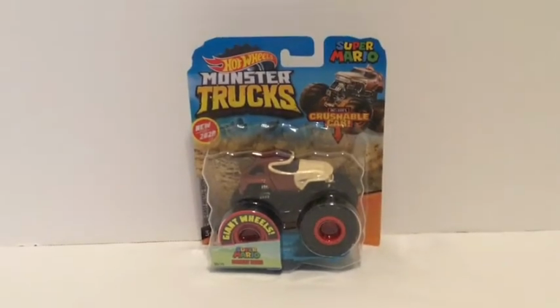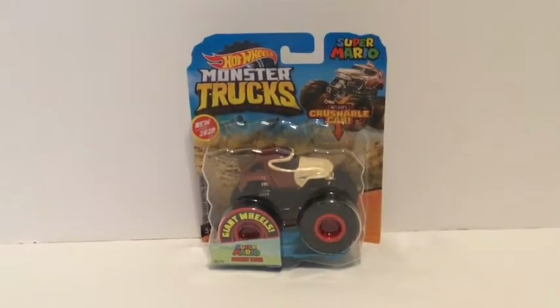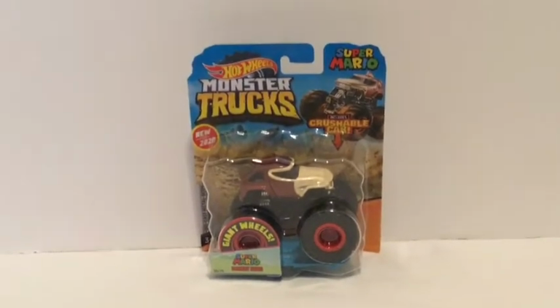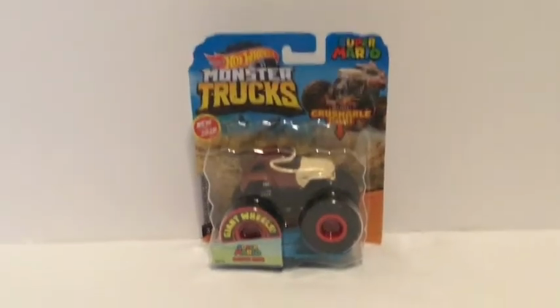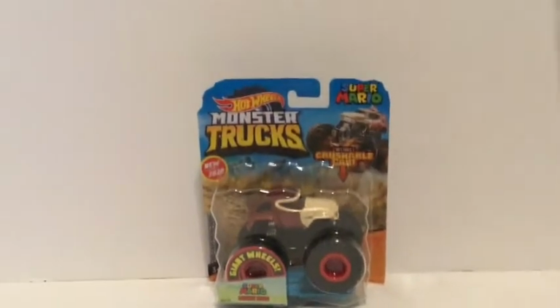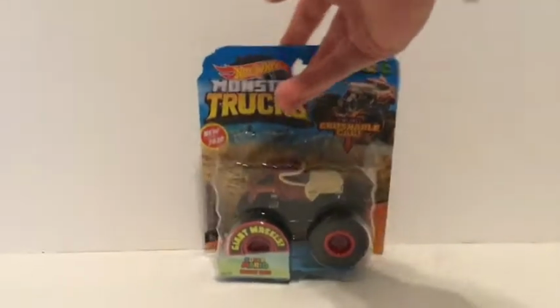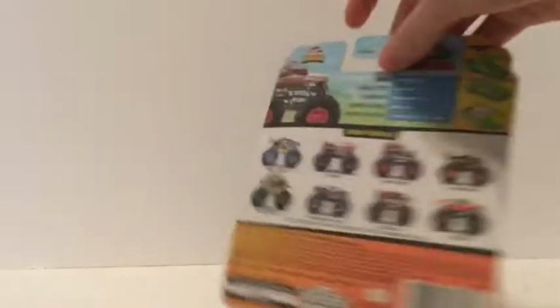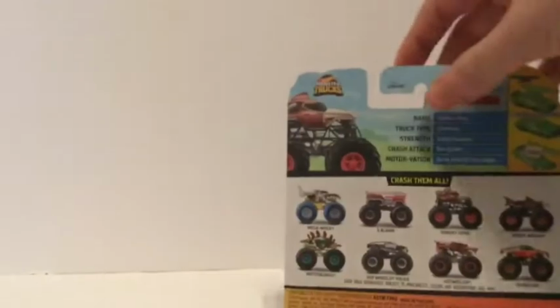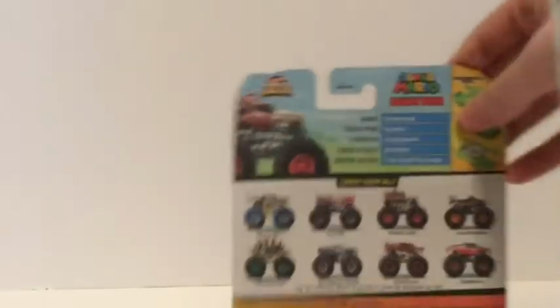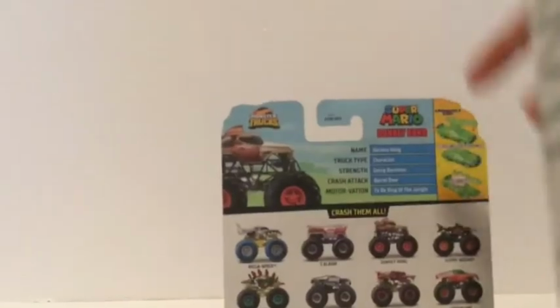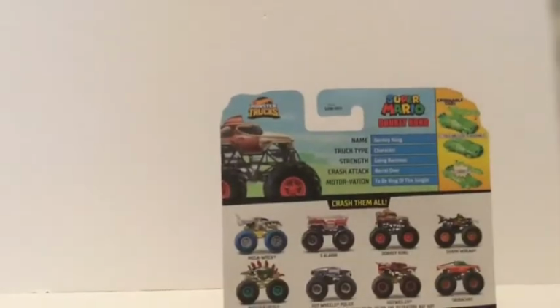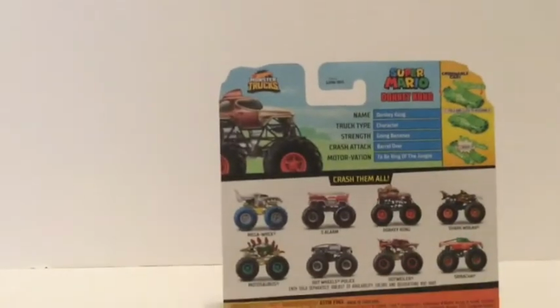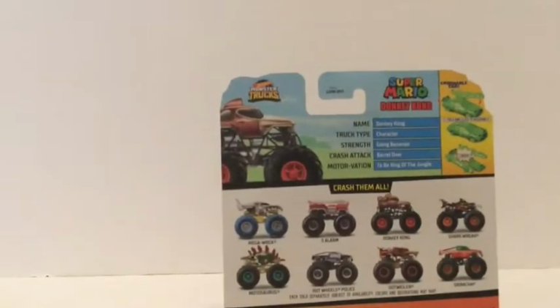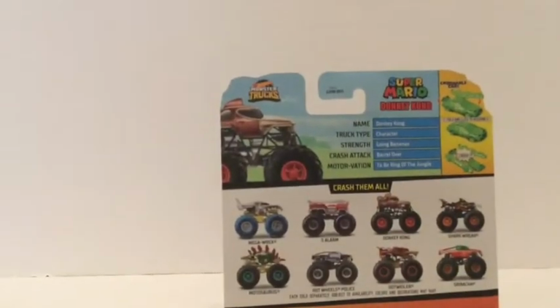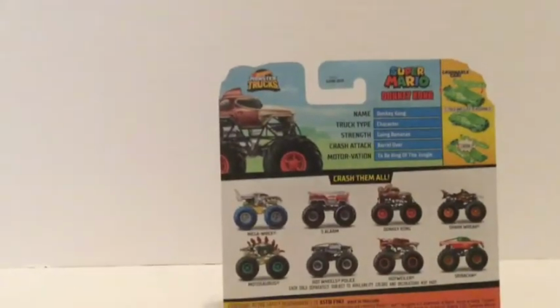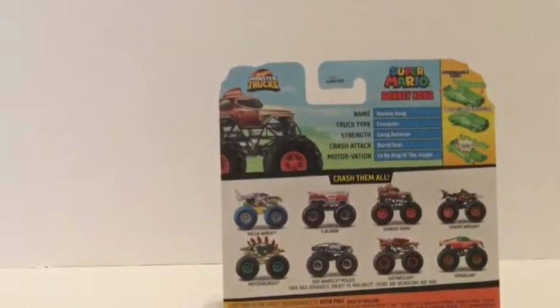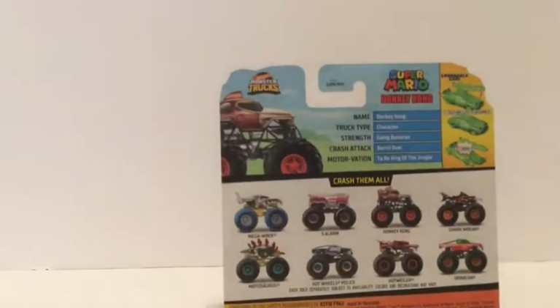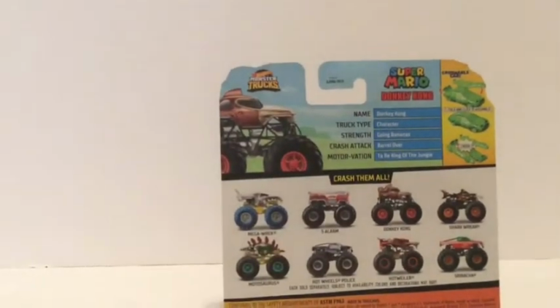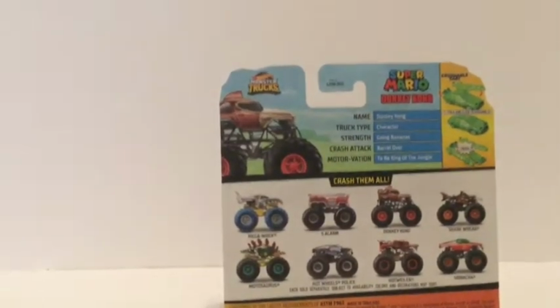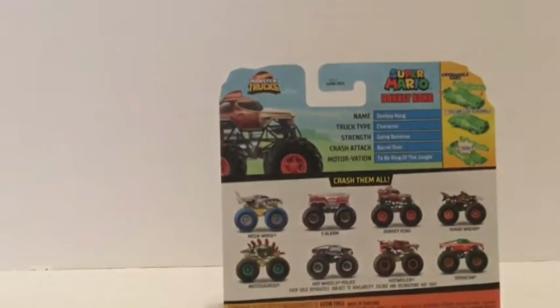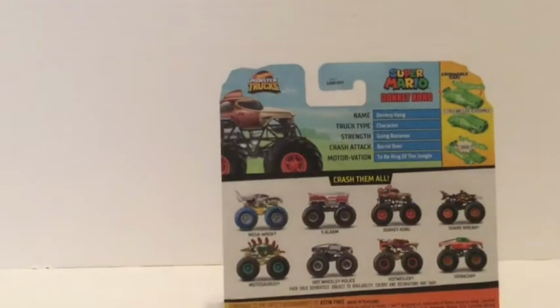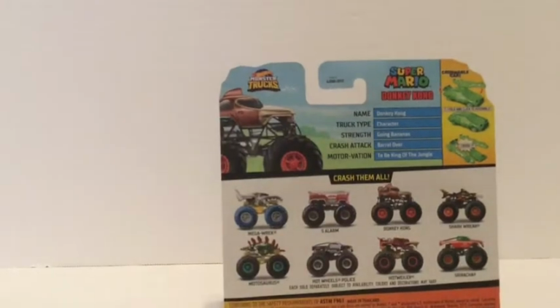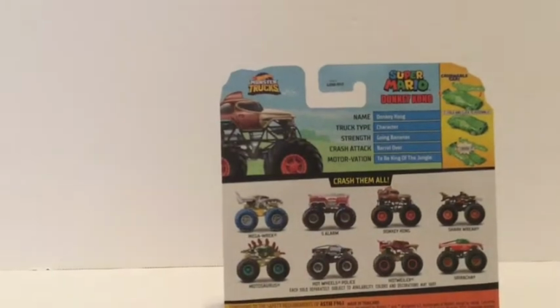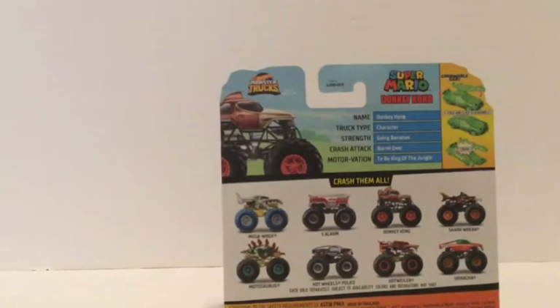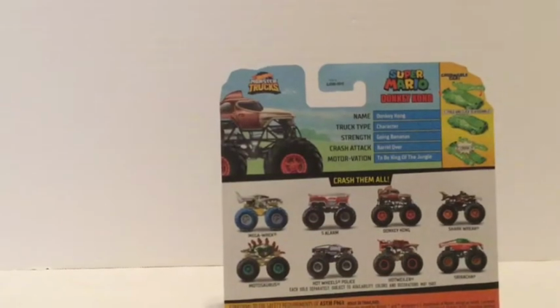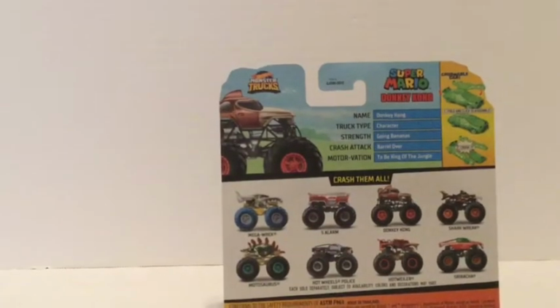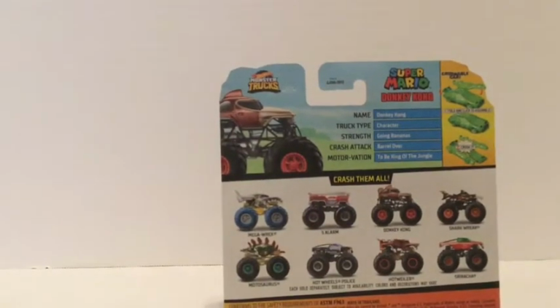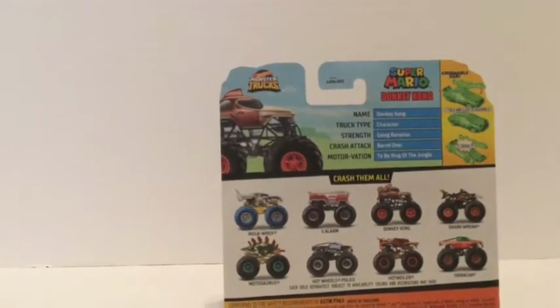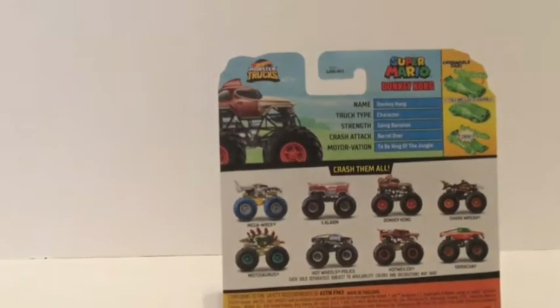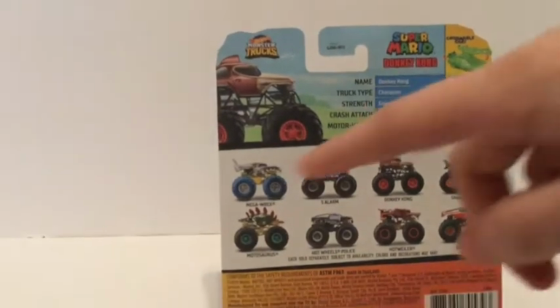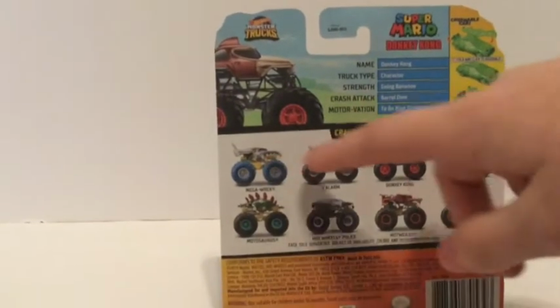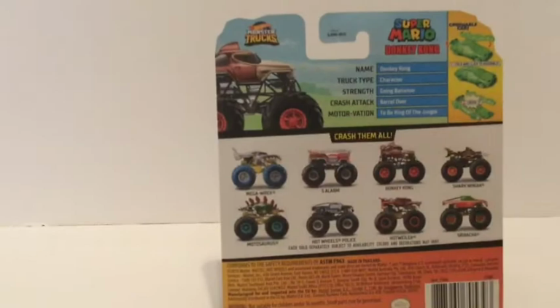Here's the front of the box. It is new for 2020. Flip around to the back of the box — we have the stats. The name is Donkey Kong. The truck type is character. The strength is going bananas. The crash tag is barrel over. The motivation is to be the king of the jungle, and here are all the trucks that are in this lineup.